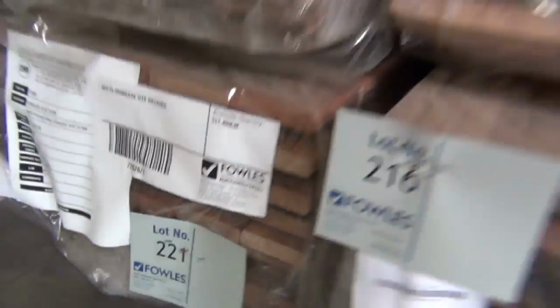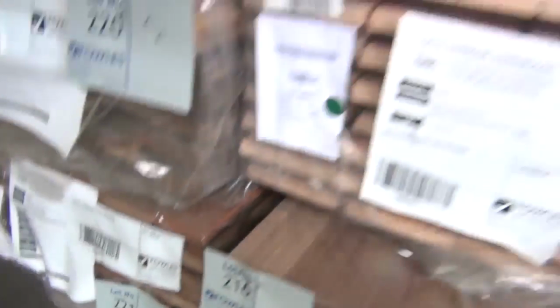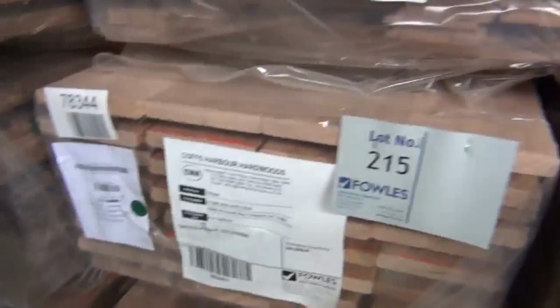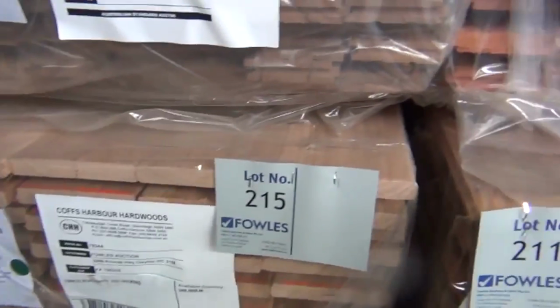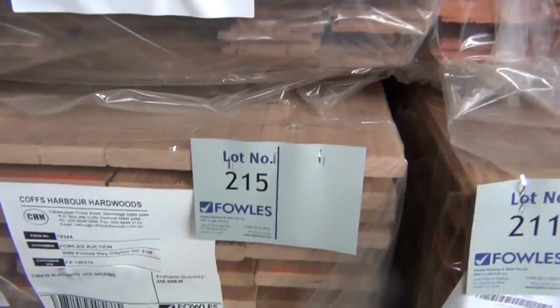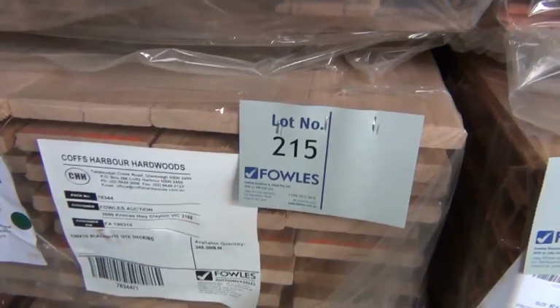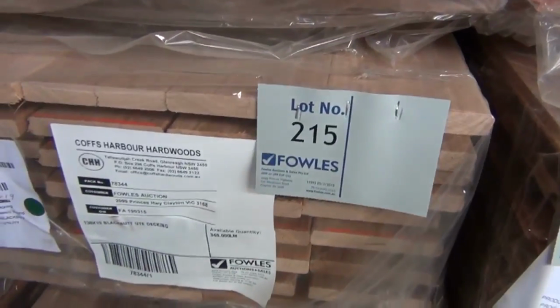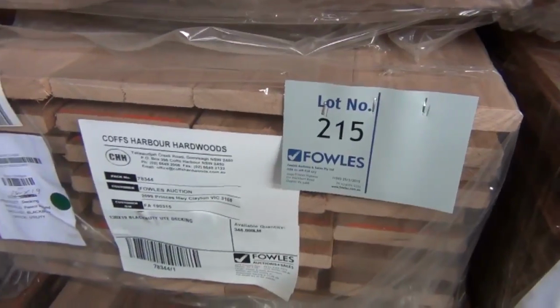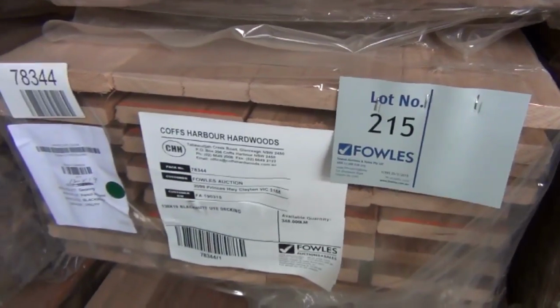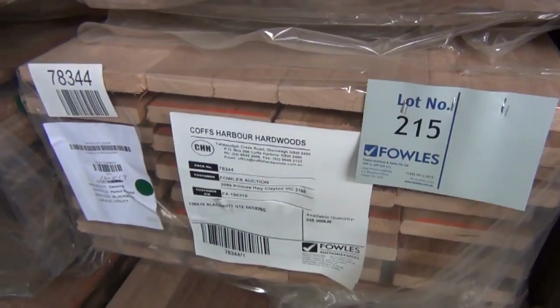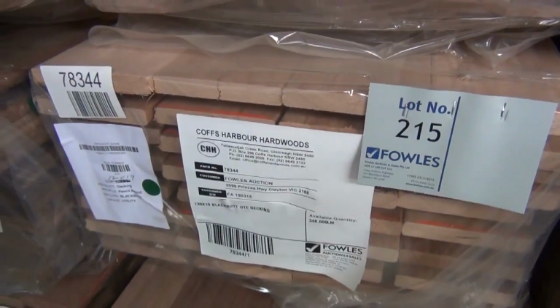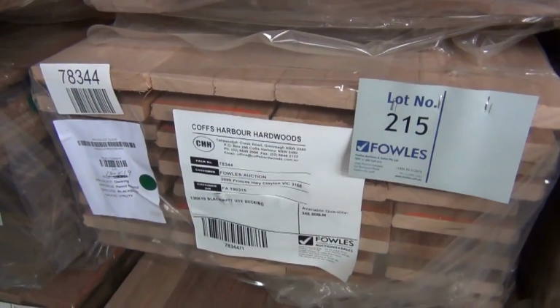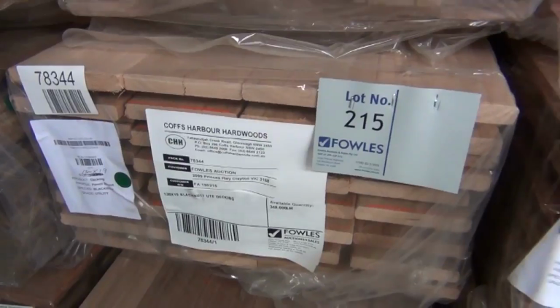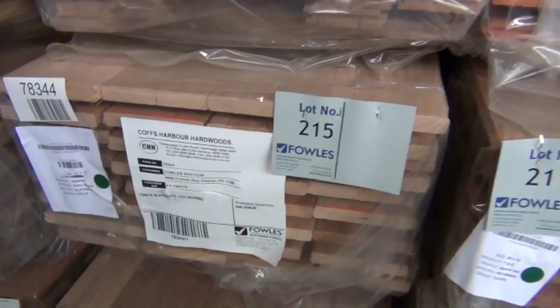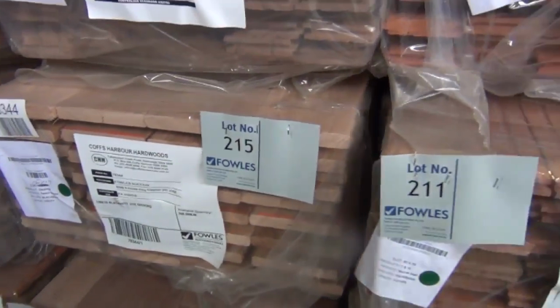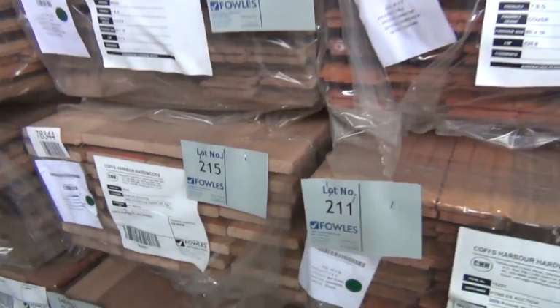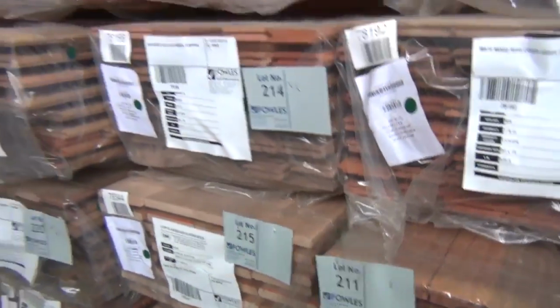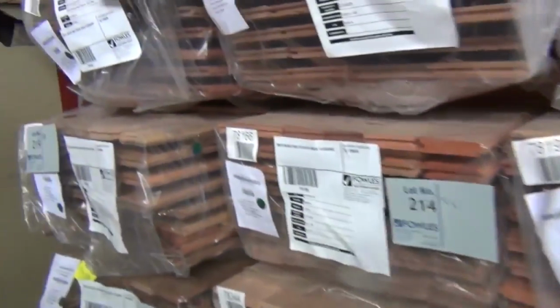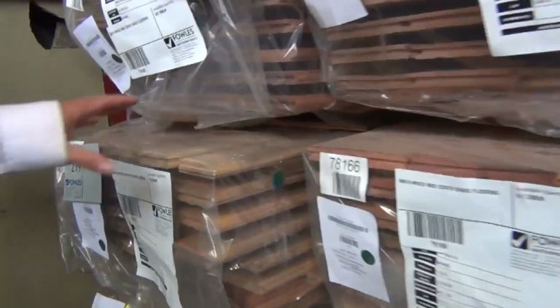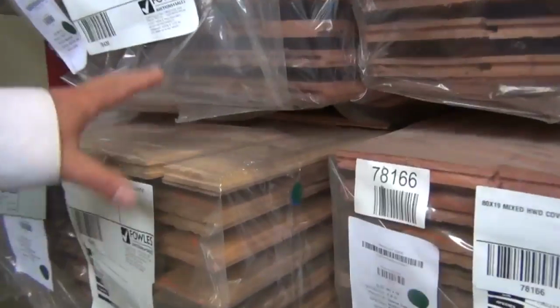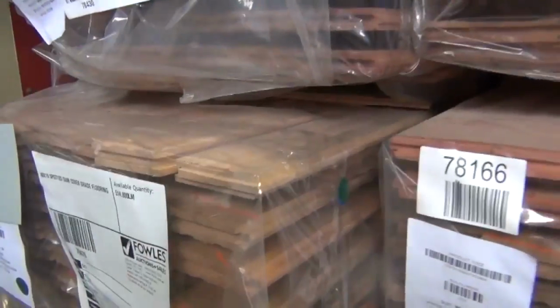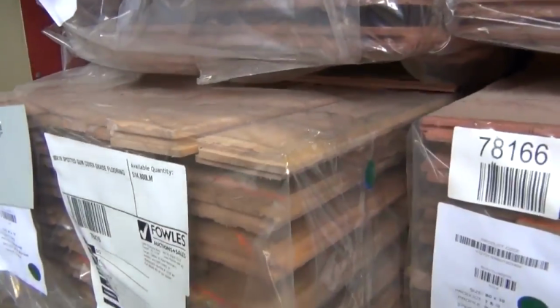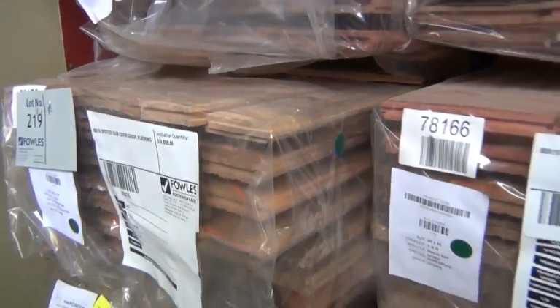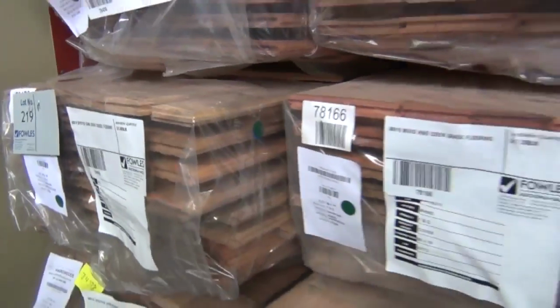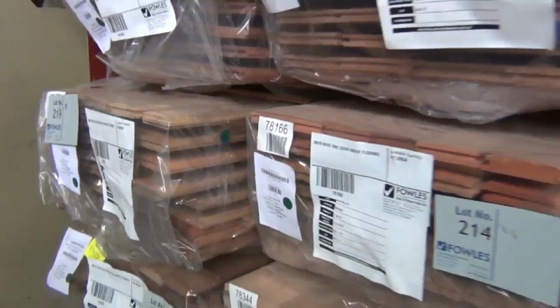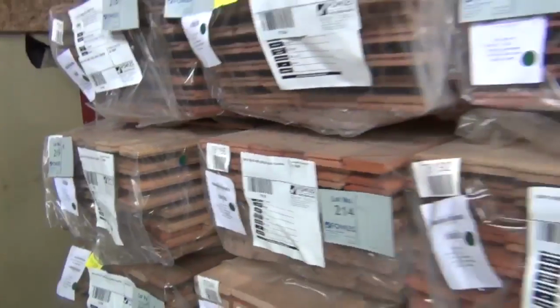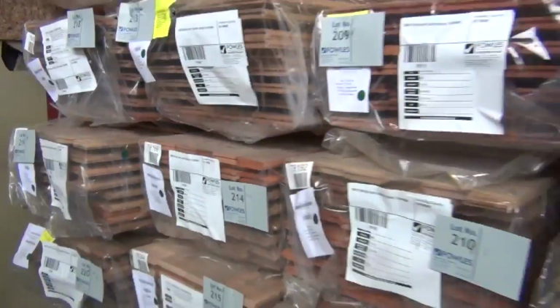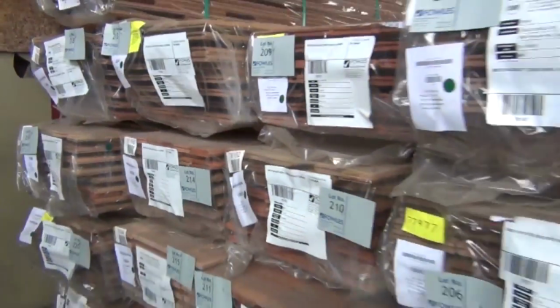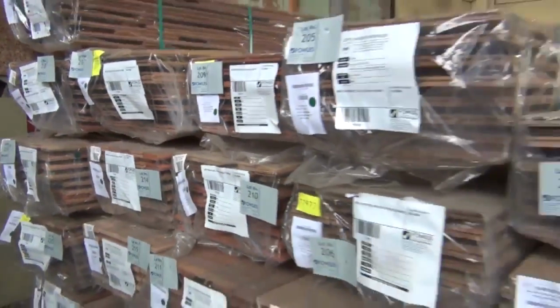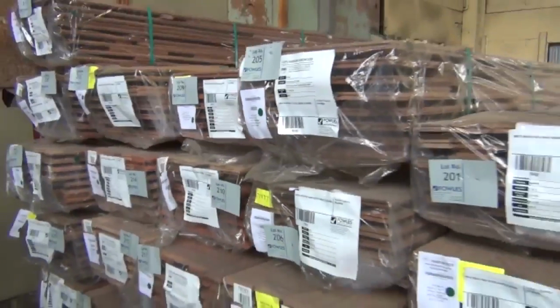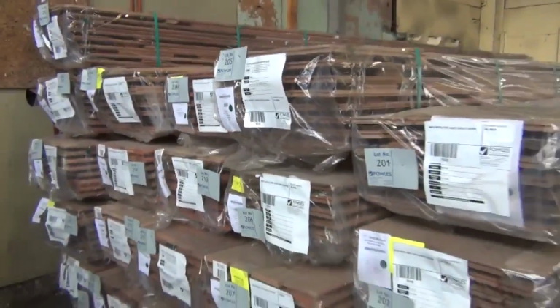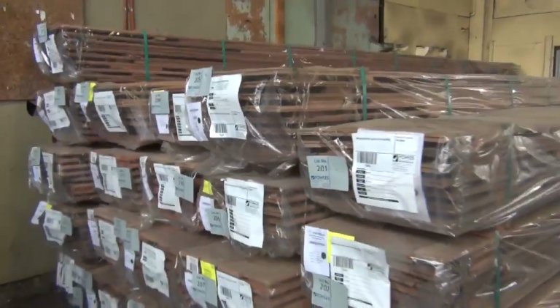Have a look at lot 215 — 130x19 blackbutt decking. Sensational stock. We've even got spotted gum in the flooring as well — a pack of 80x19 spotted gum flooring, lot number 219. Great variety there from New South Wales.